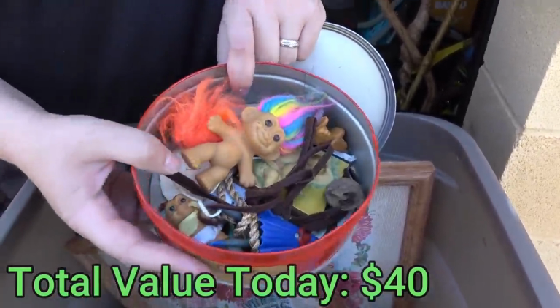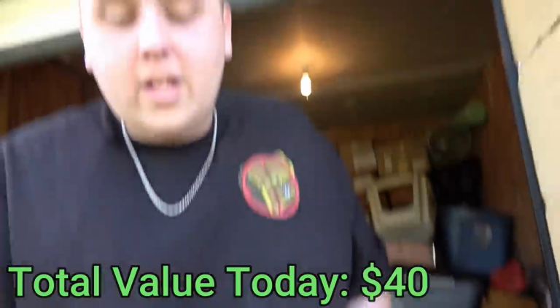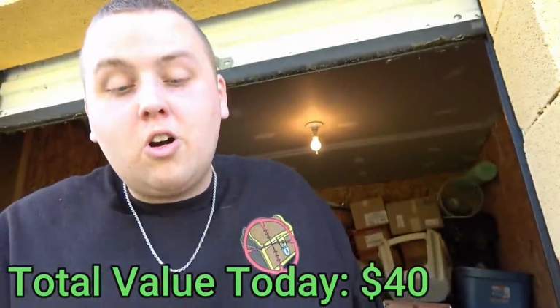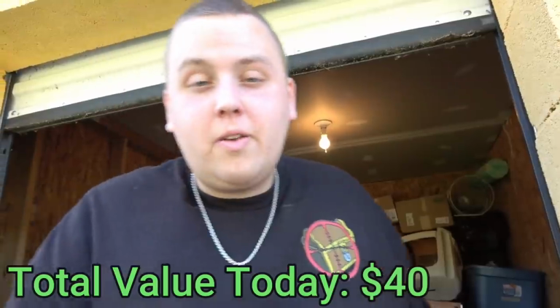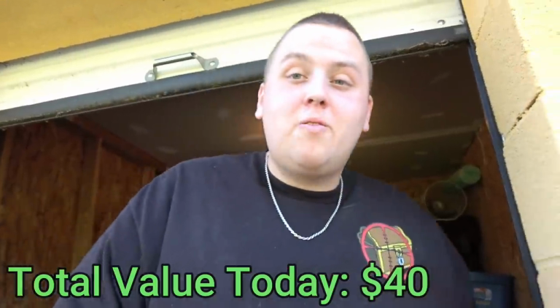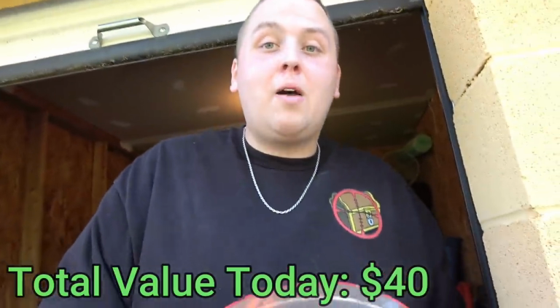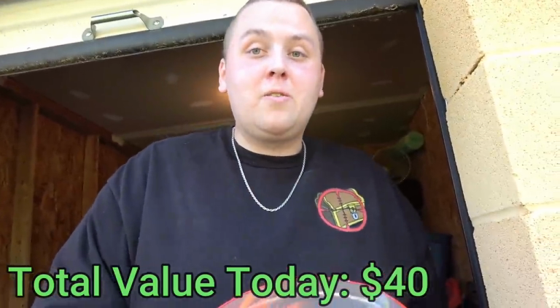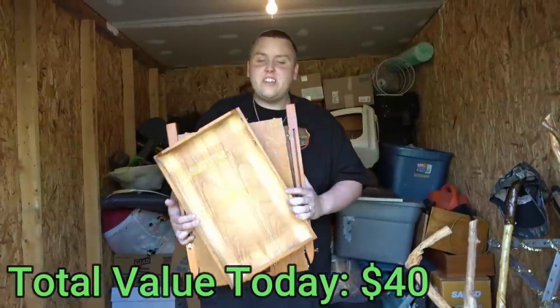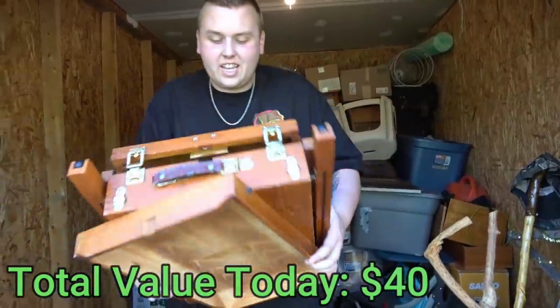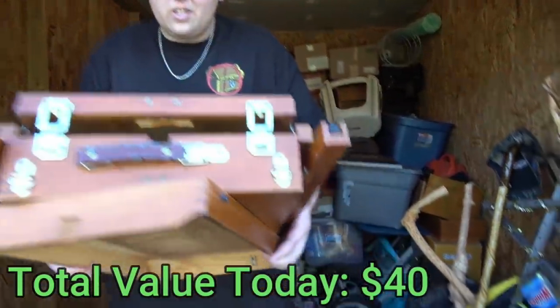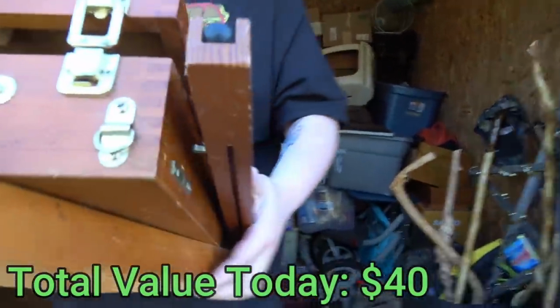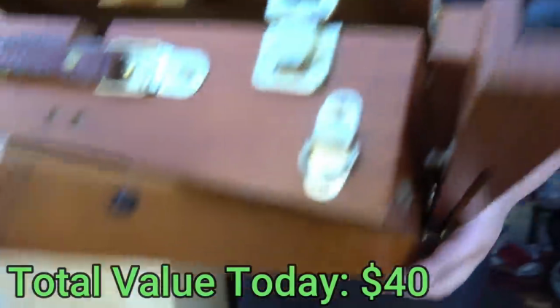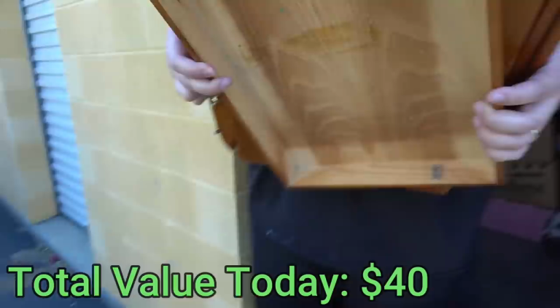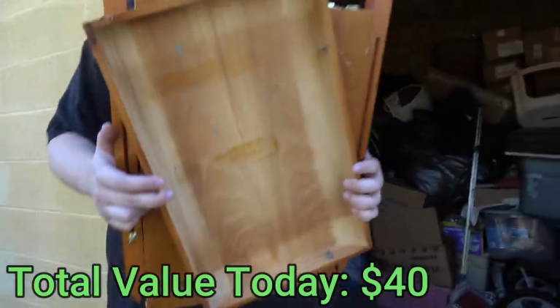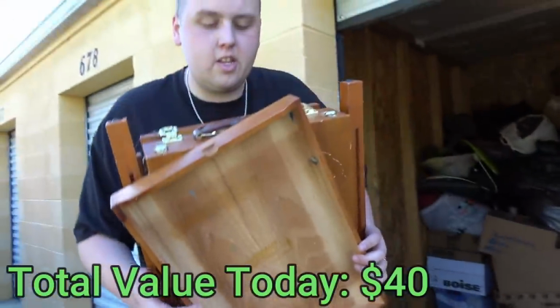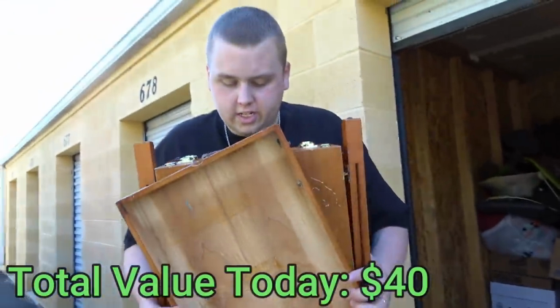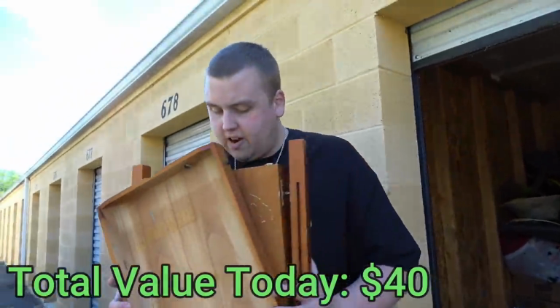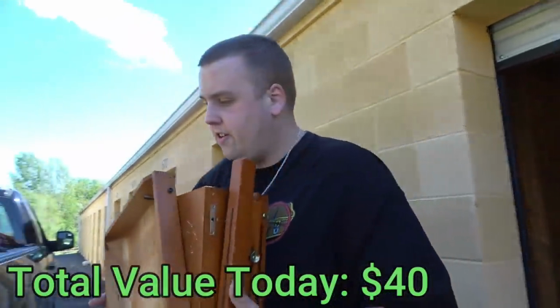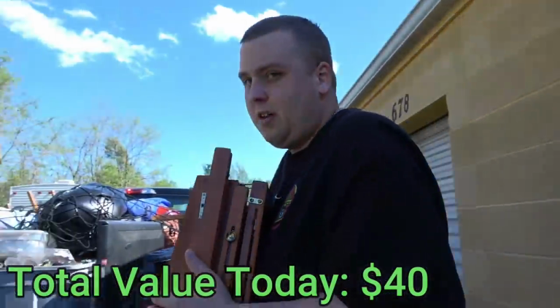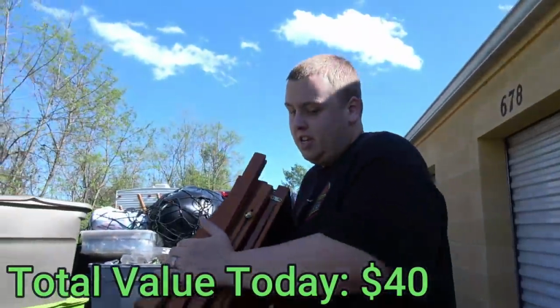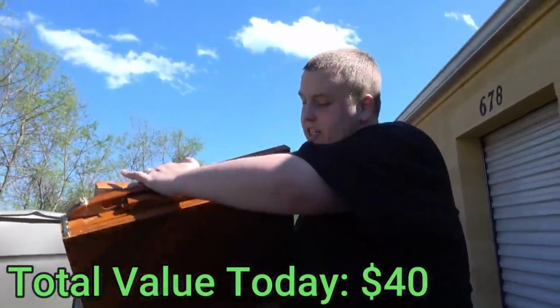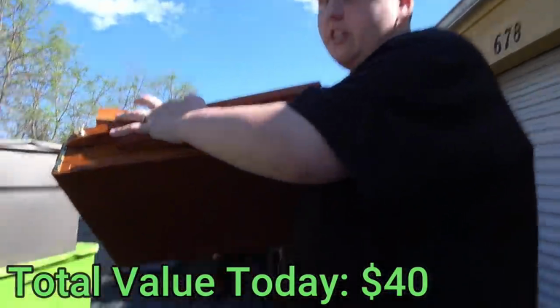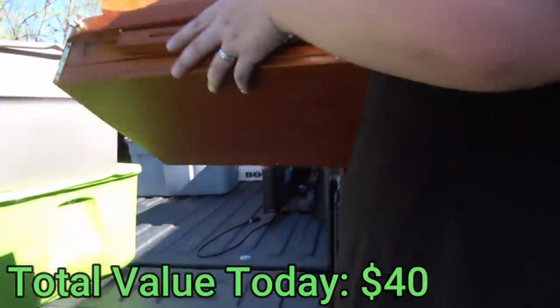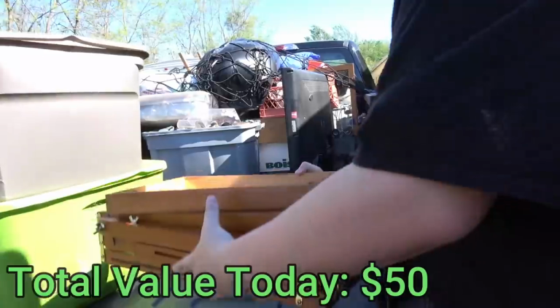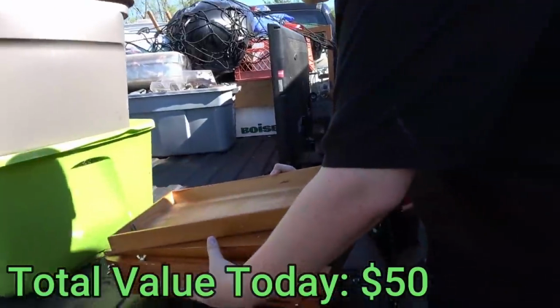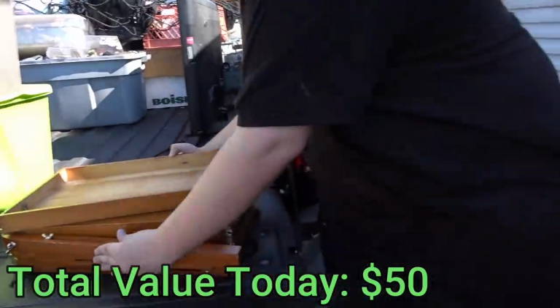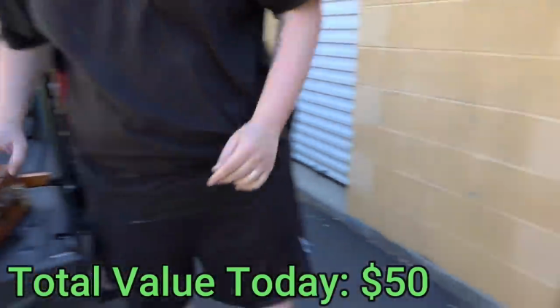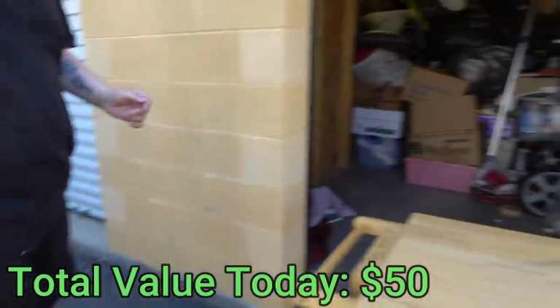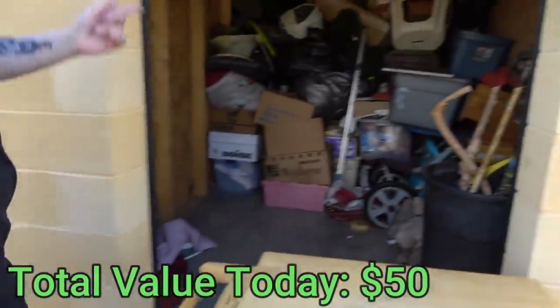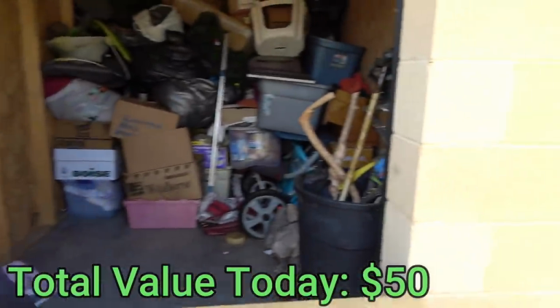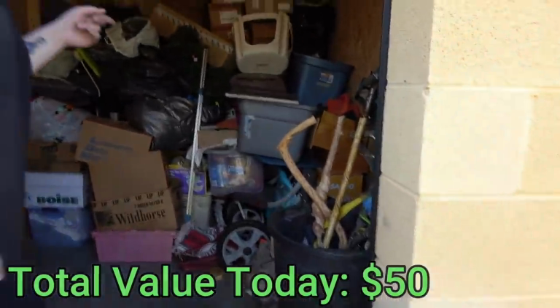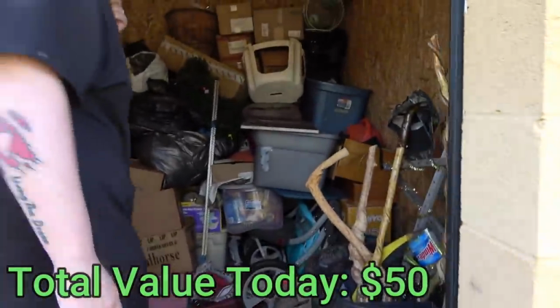This wins the award for the random accumulation of objects. I think this is like an easel, all folded up. It looks like an art easel to me. We're just going to set it there, and now we'll be able to get to this gray tote right here.